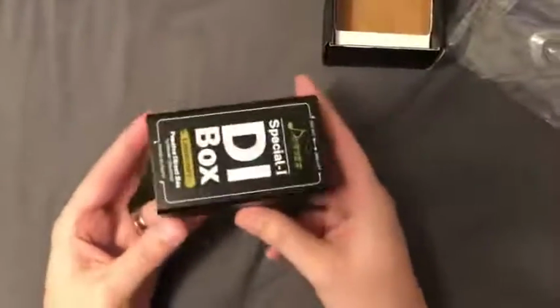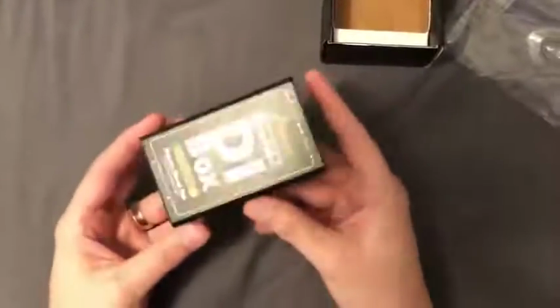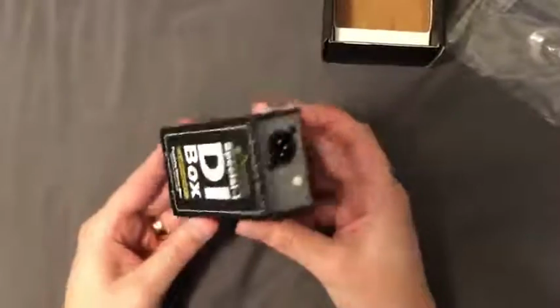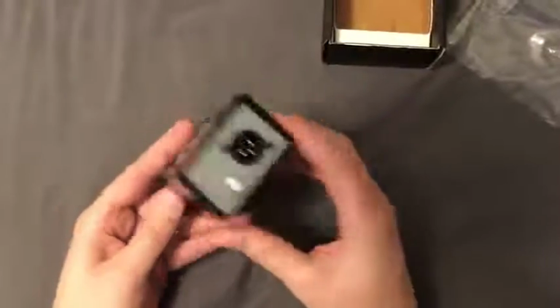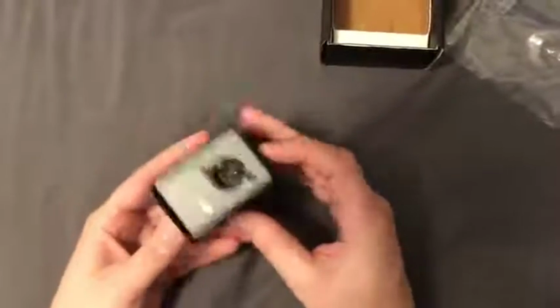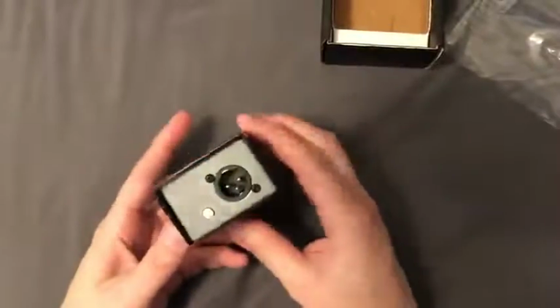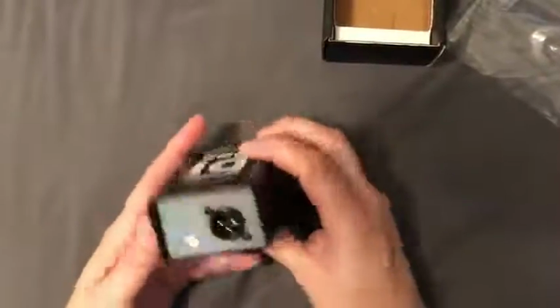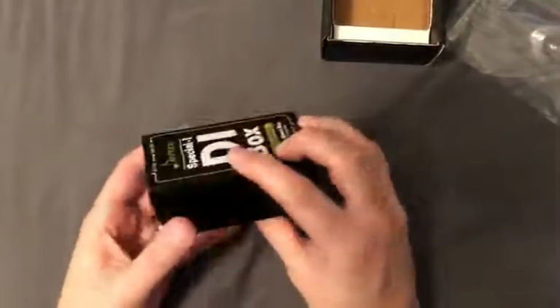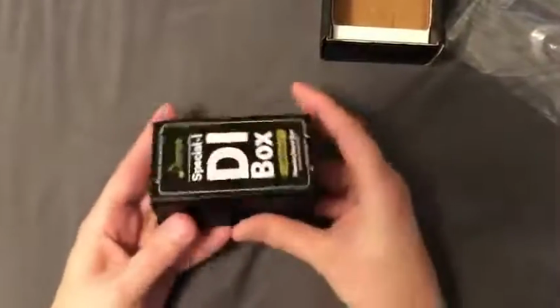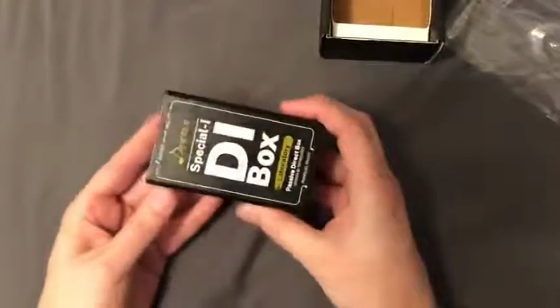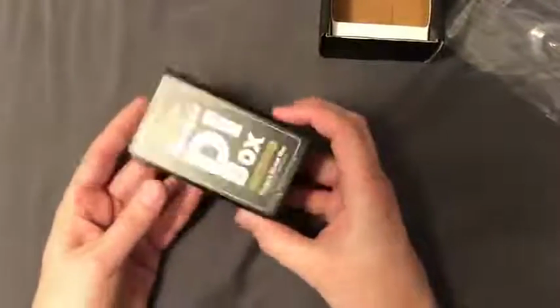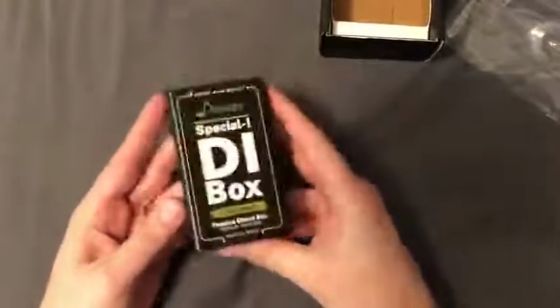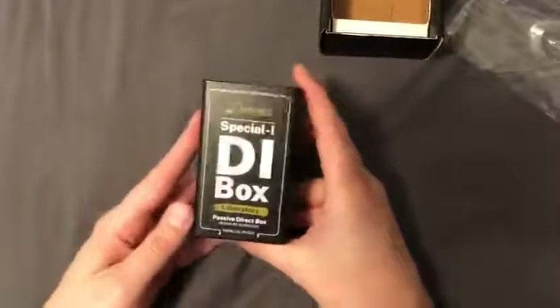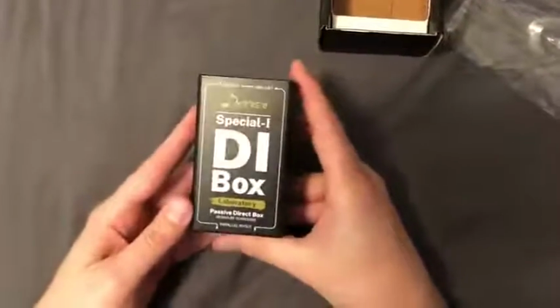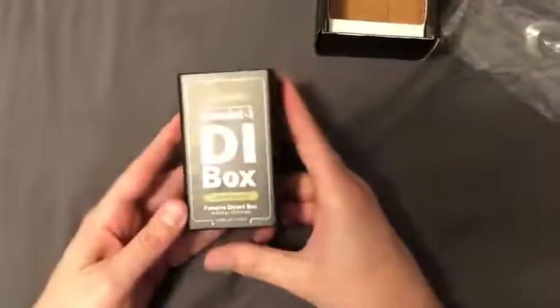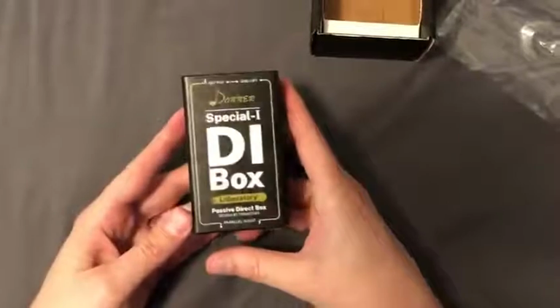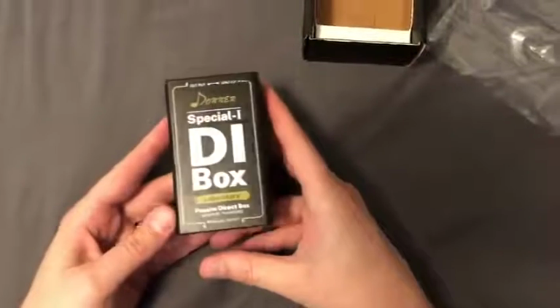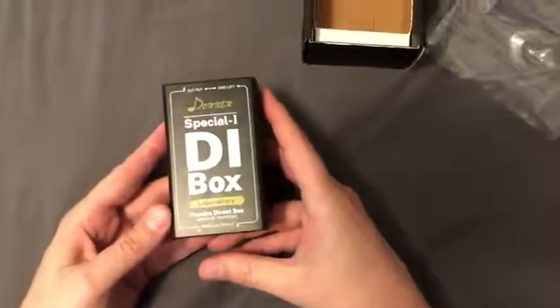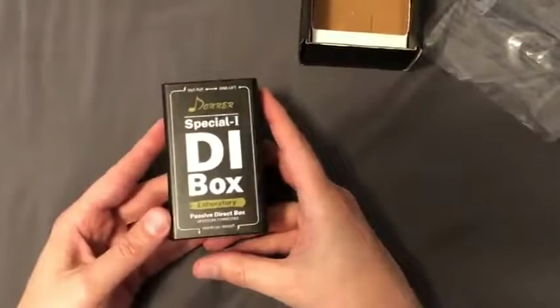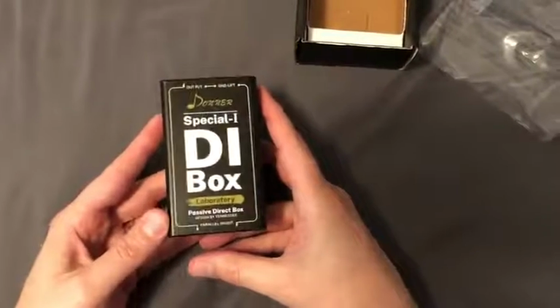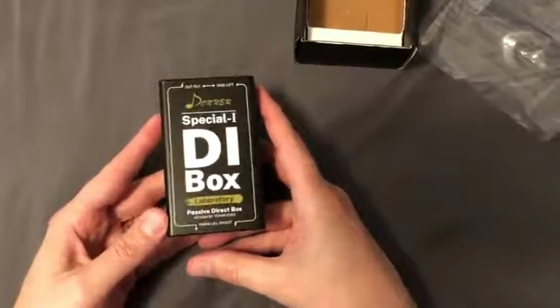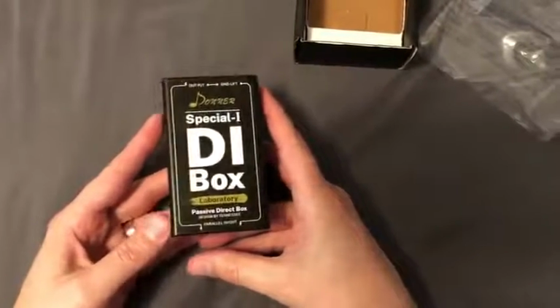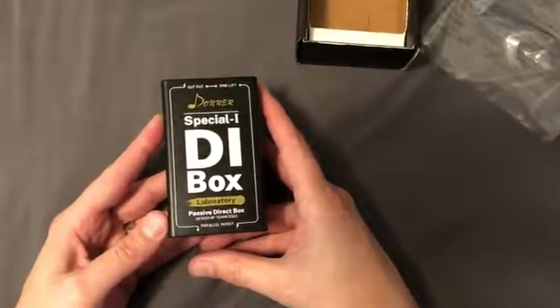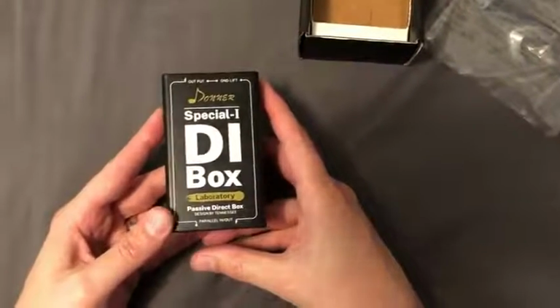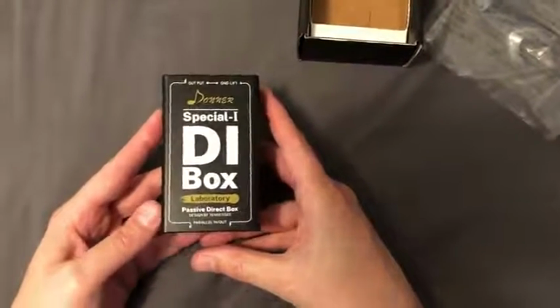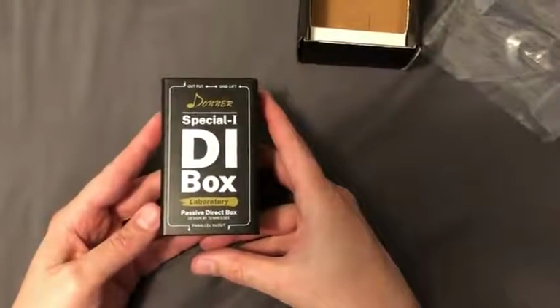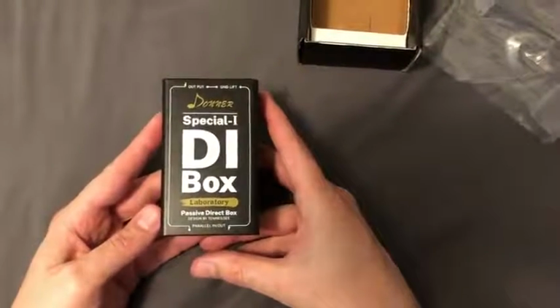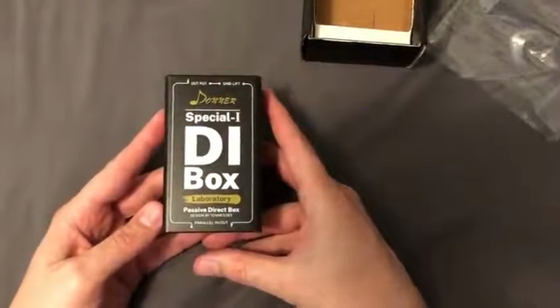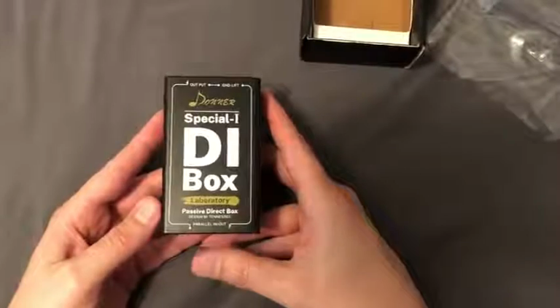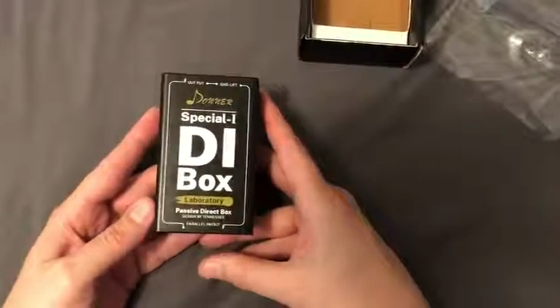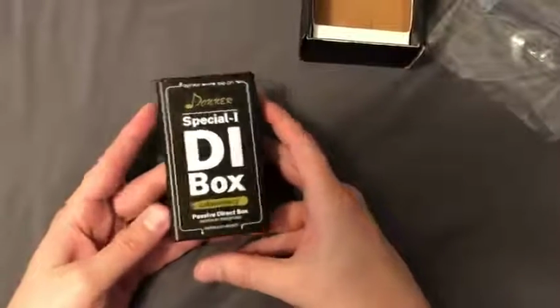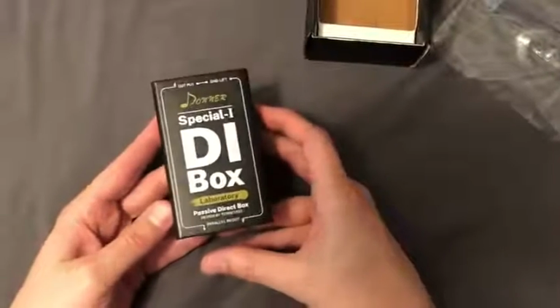For what I paid for this direct box I'm really happy, and I think you guys will be too. Thanks for watching — give this video a thumbs up if it was helpful.